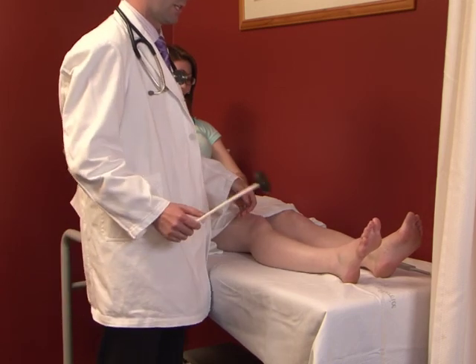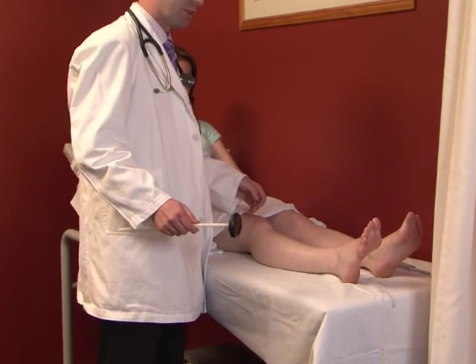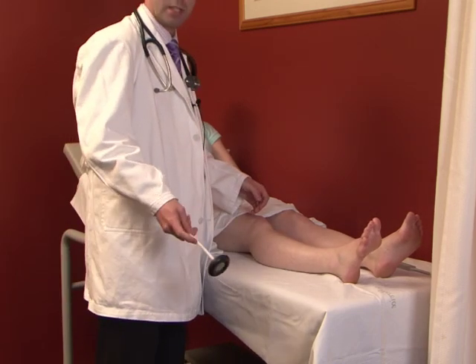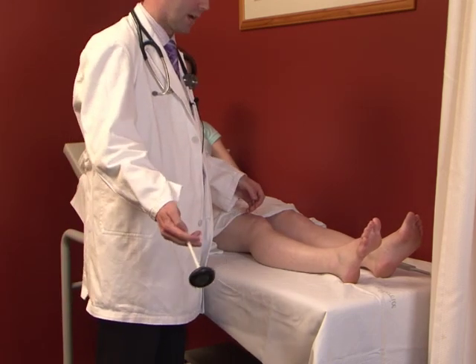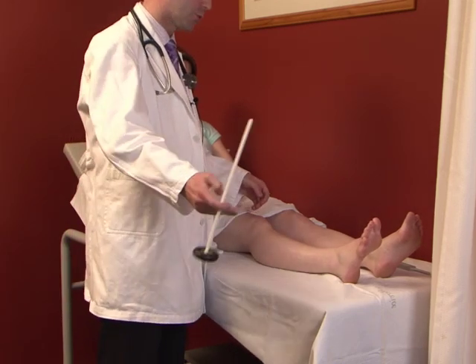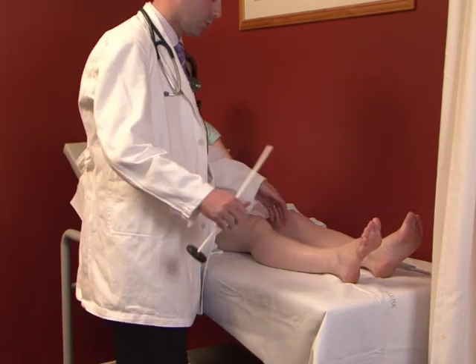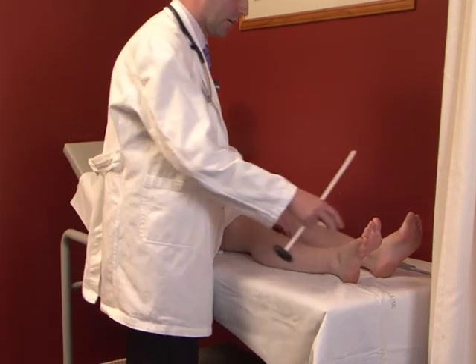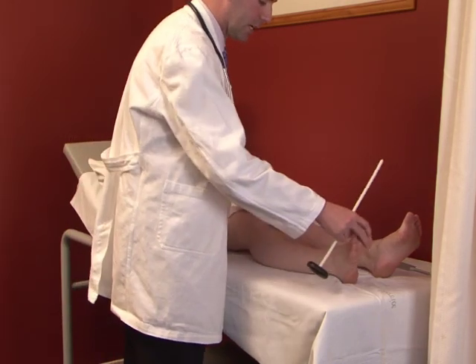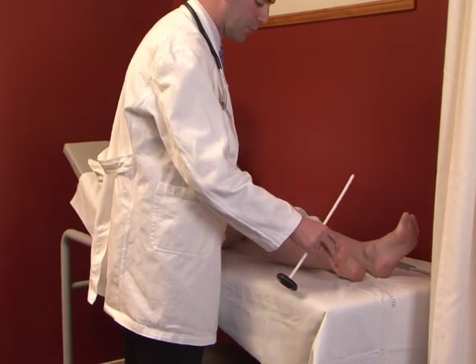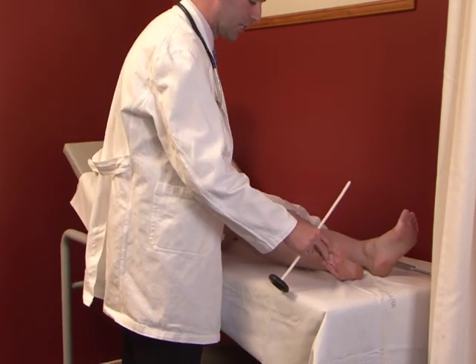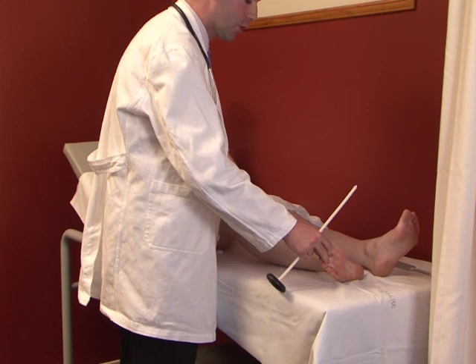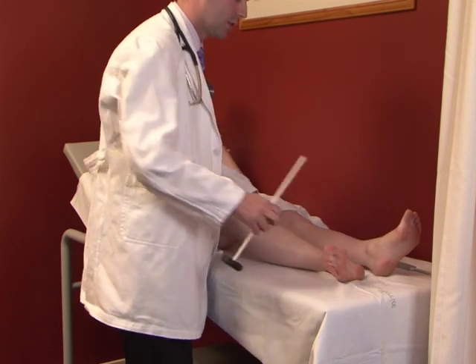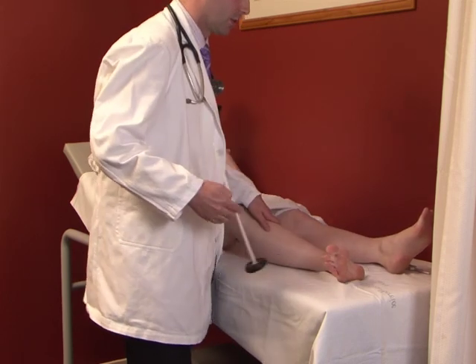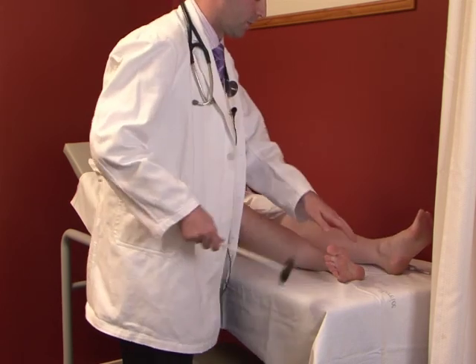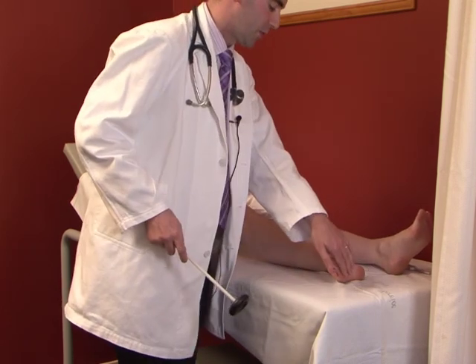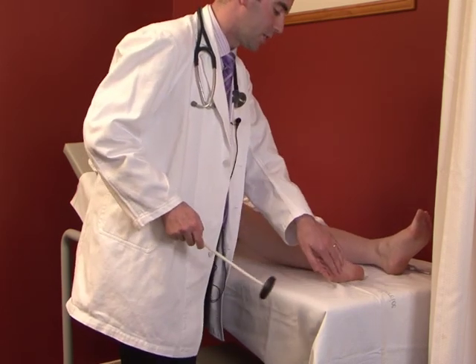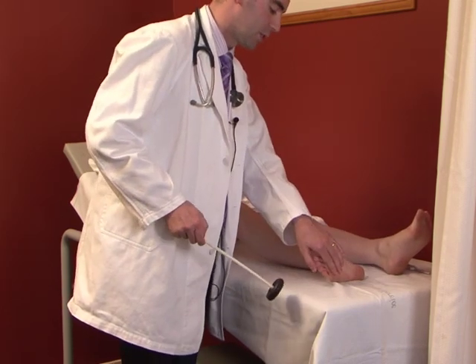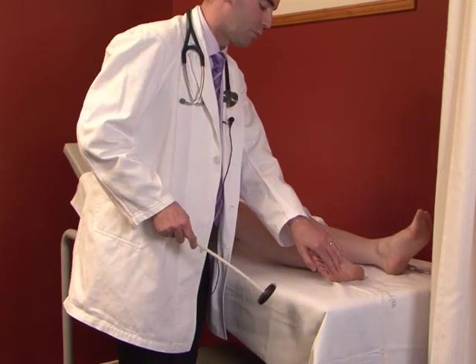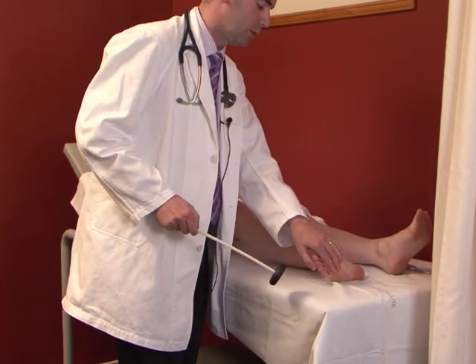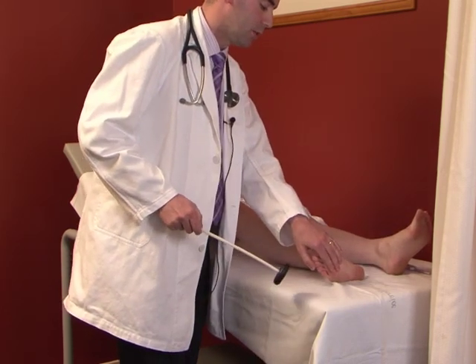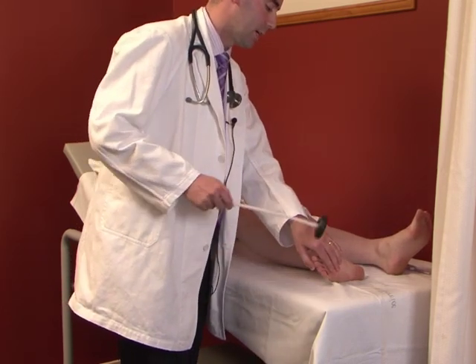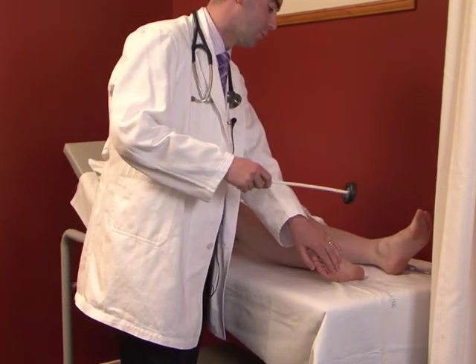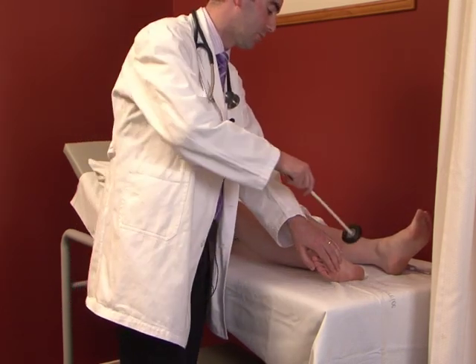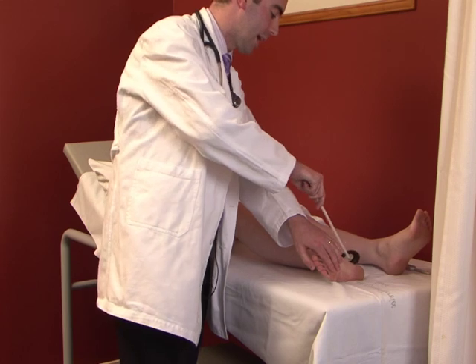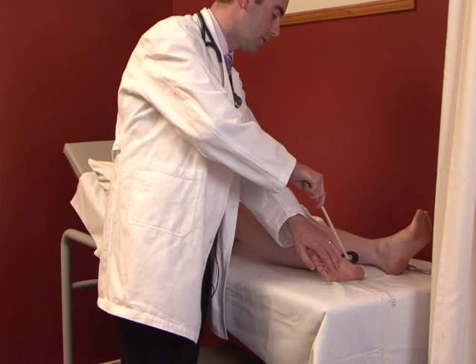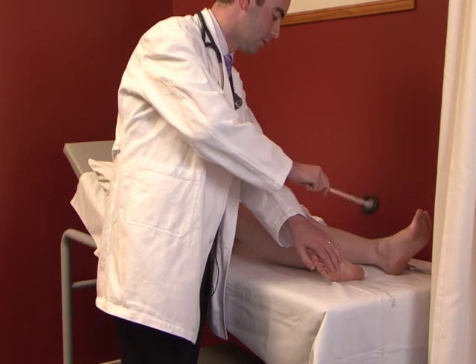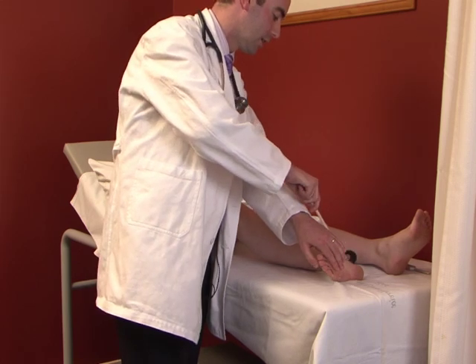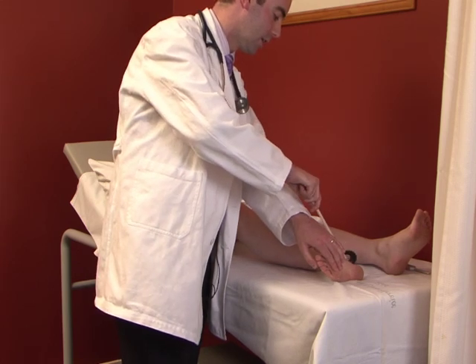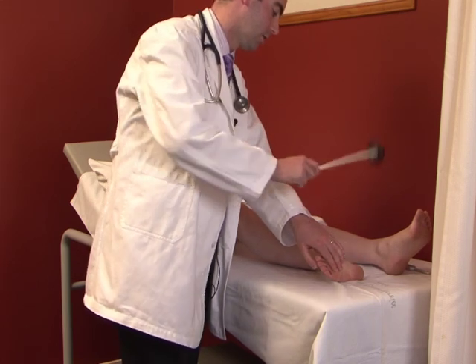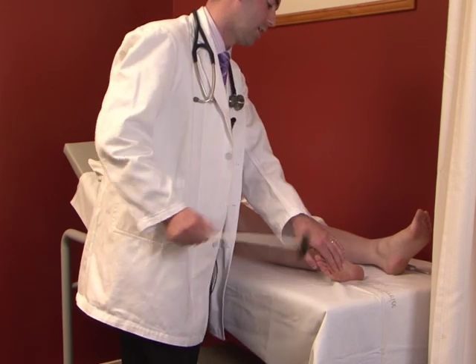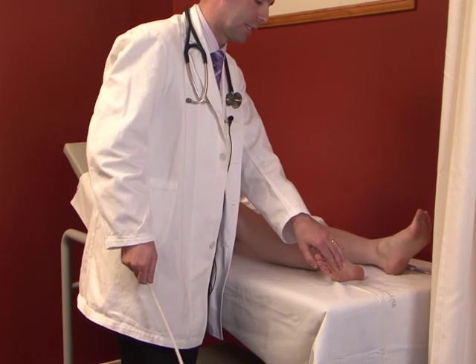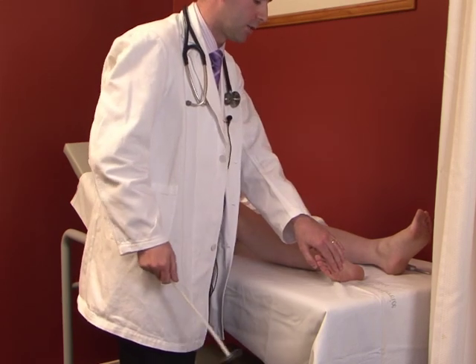The next reflex is the ankle jerk, performed in the same position as for clonus. Stretch the tendon with a little bit of pressure under the ball of the foot and hit the Achilles tendon.